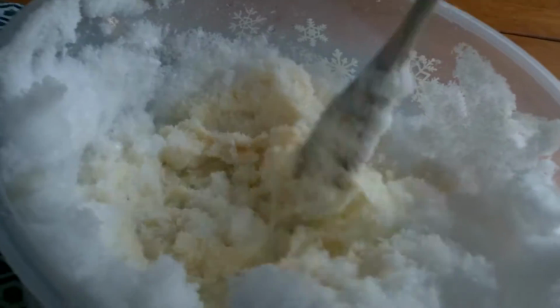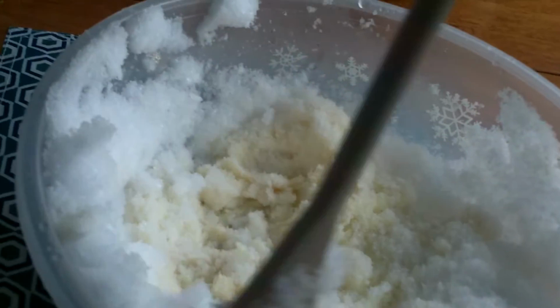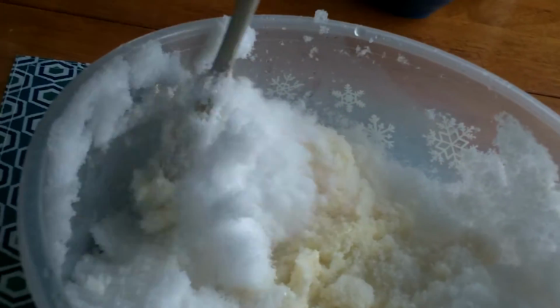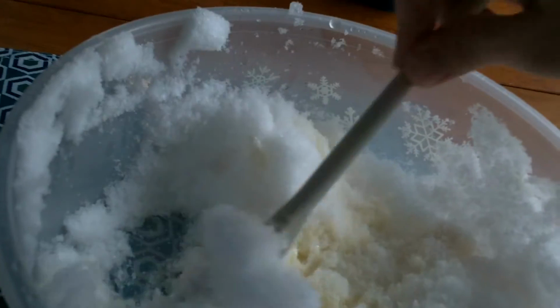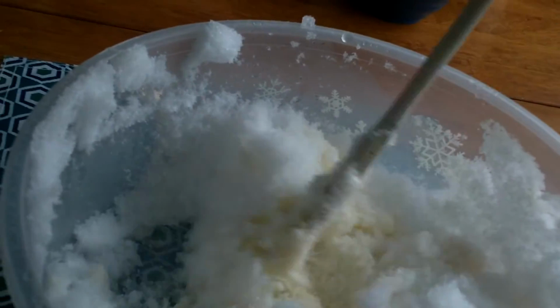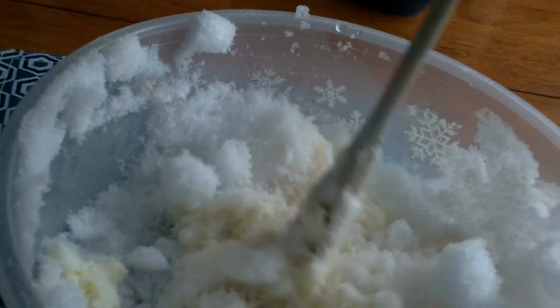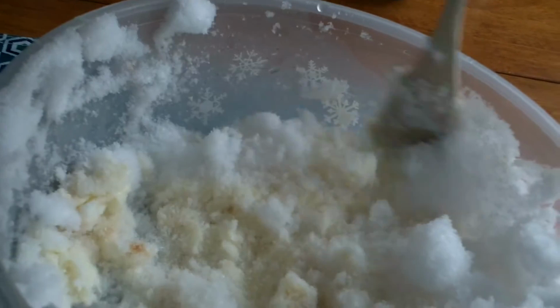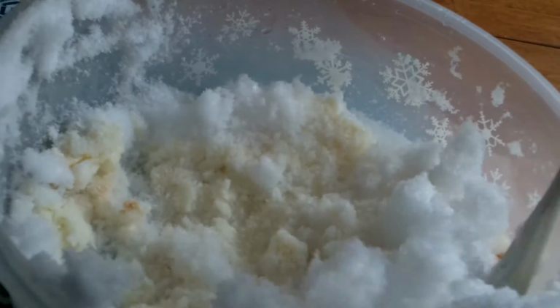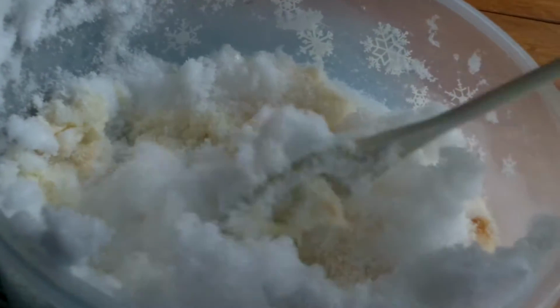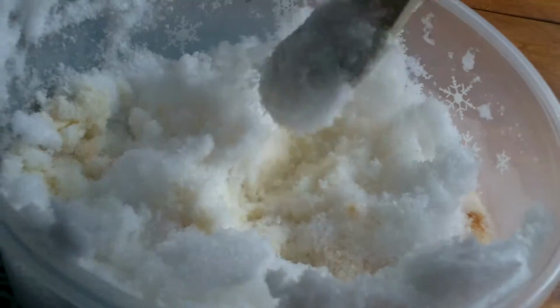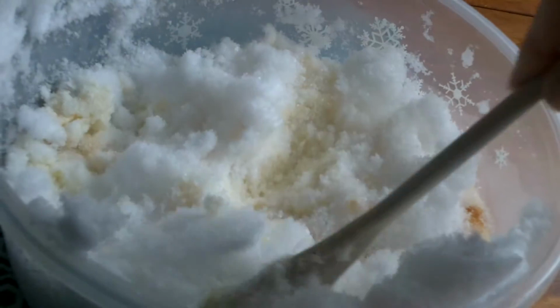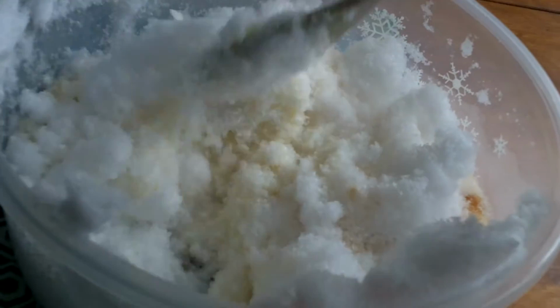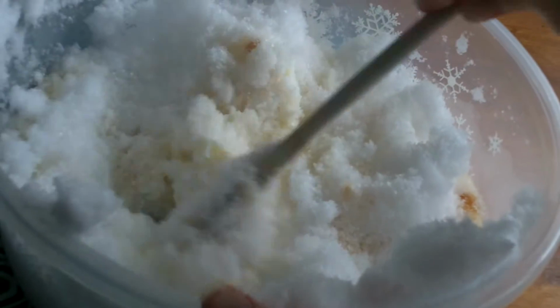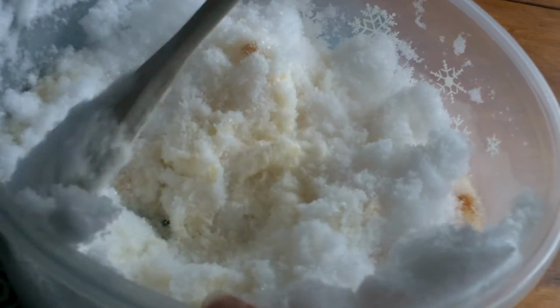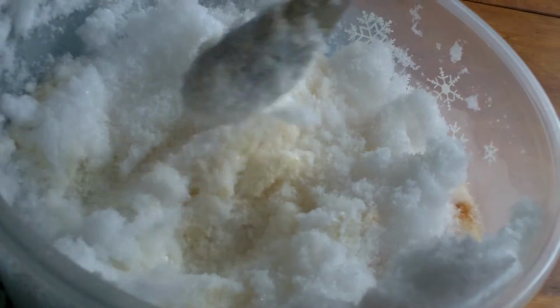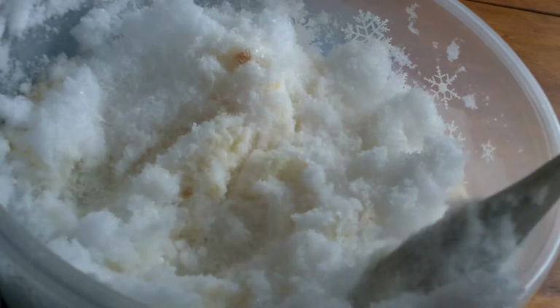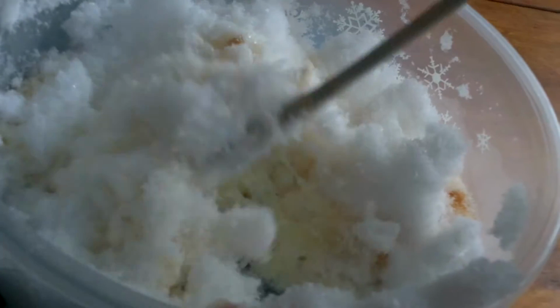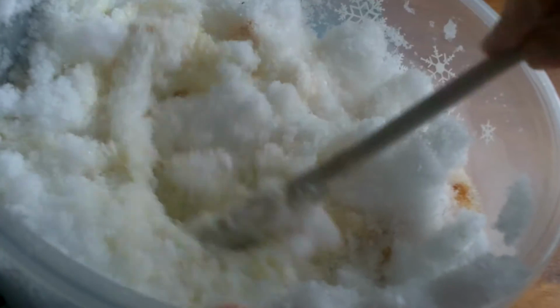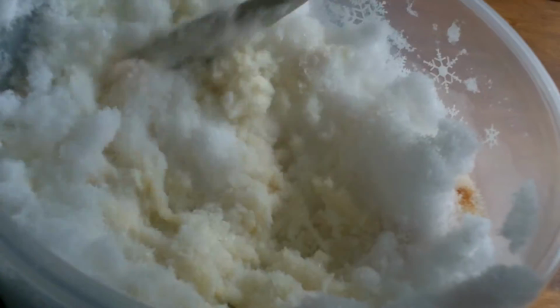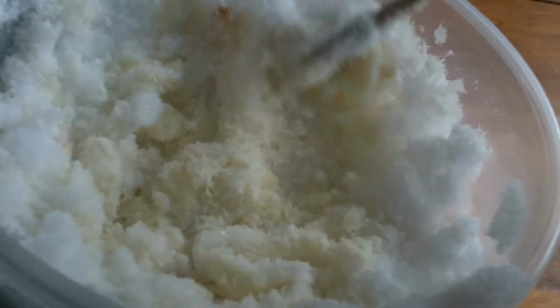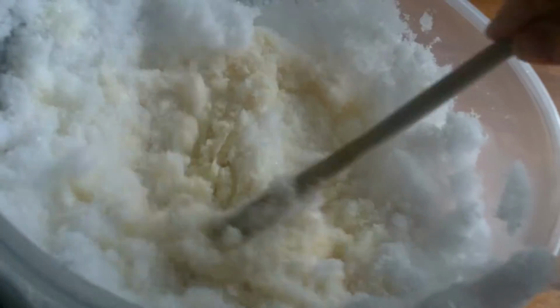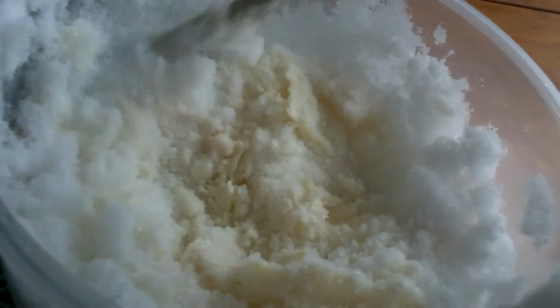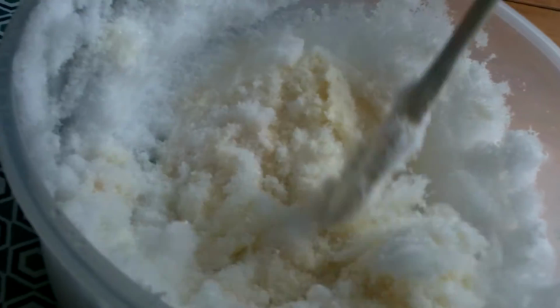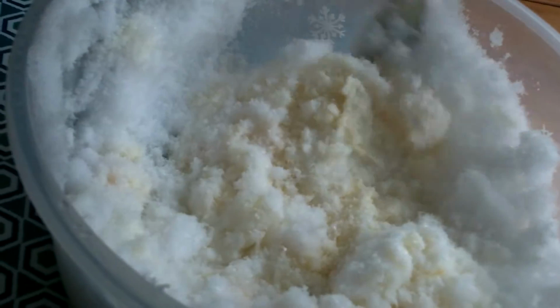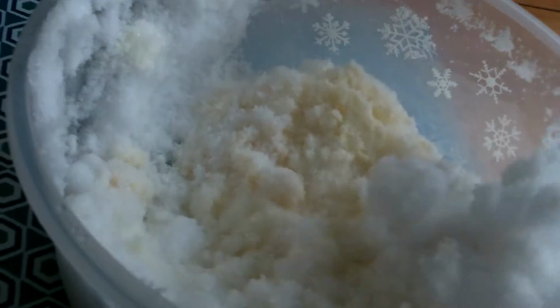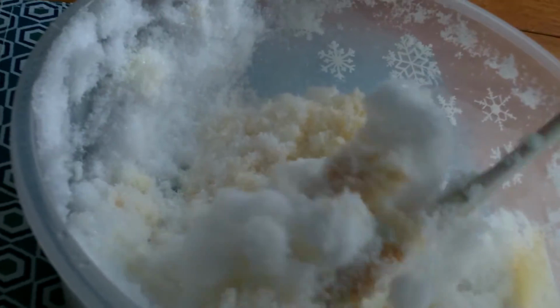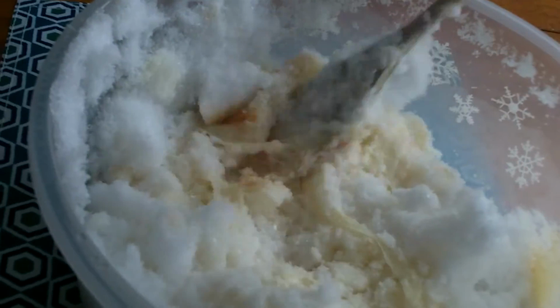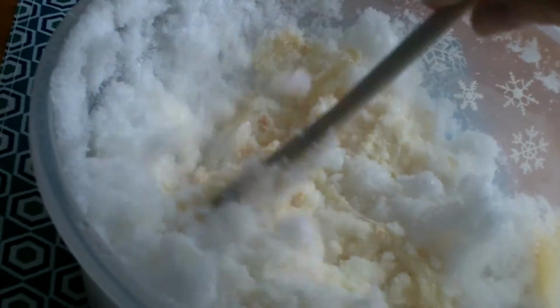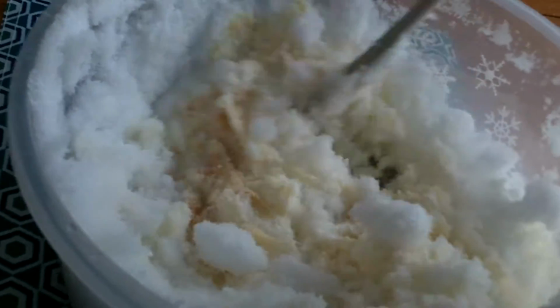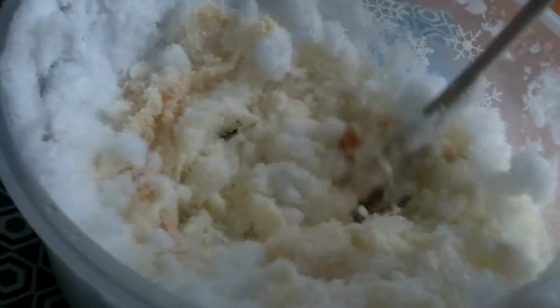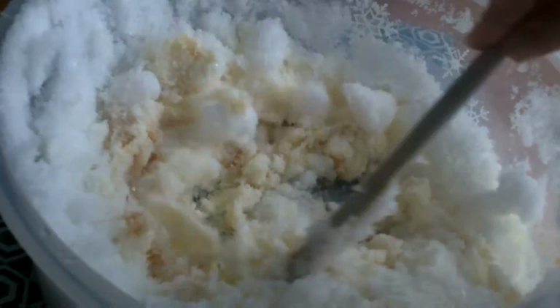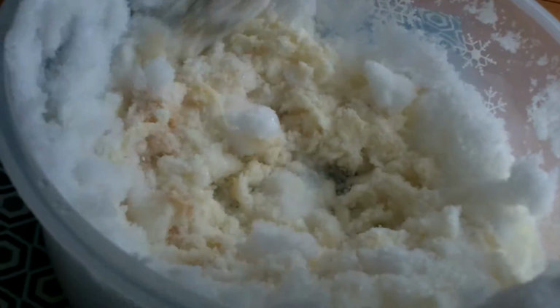As soon as it's all mixed up, you have to eat it right away before the snow melts. Alright, who wants a bowl? Get a bowl ready!